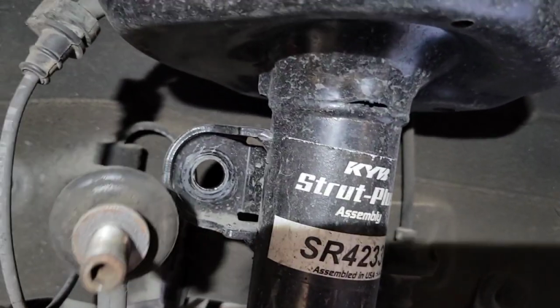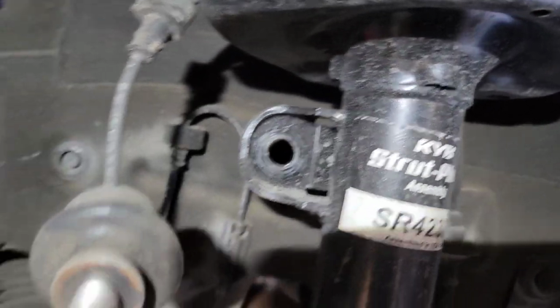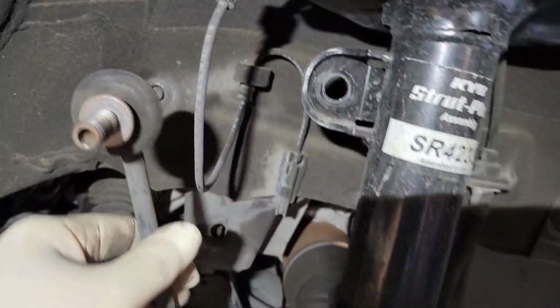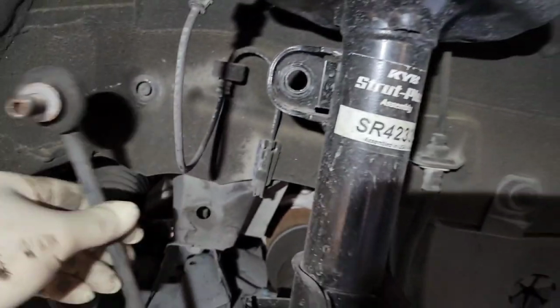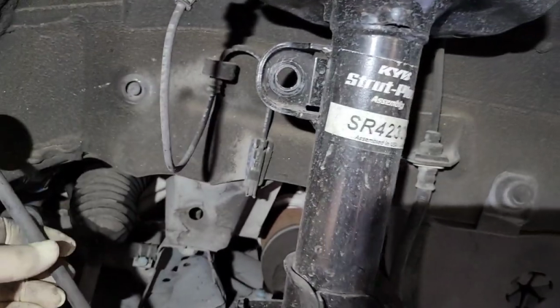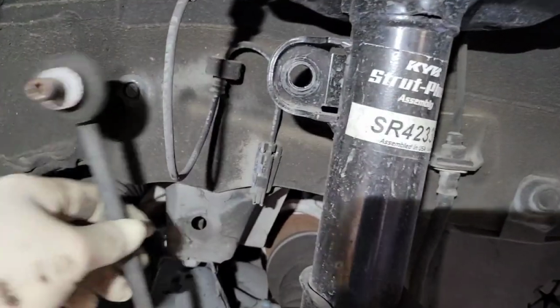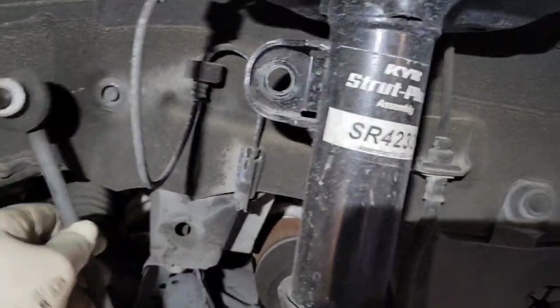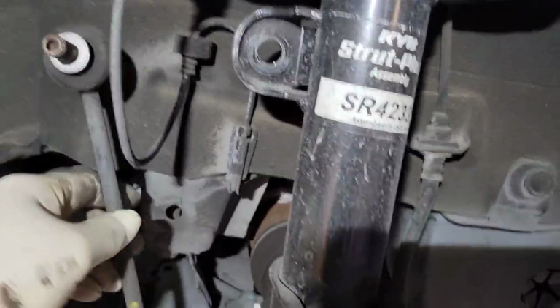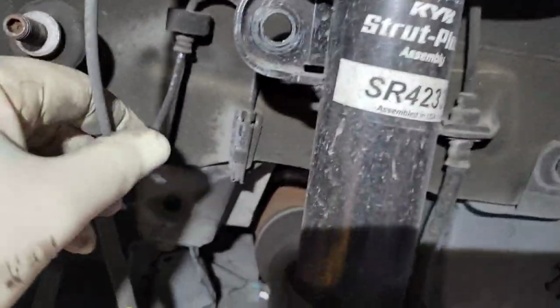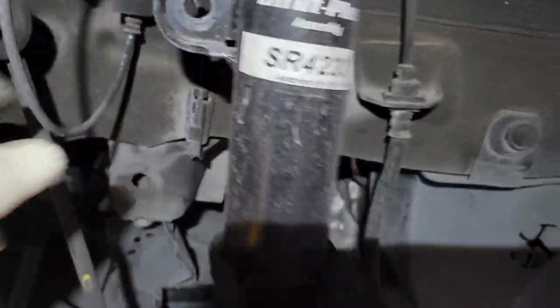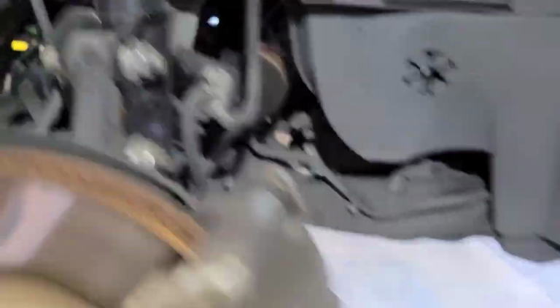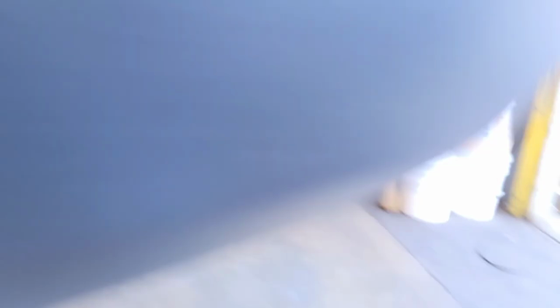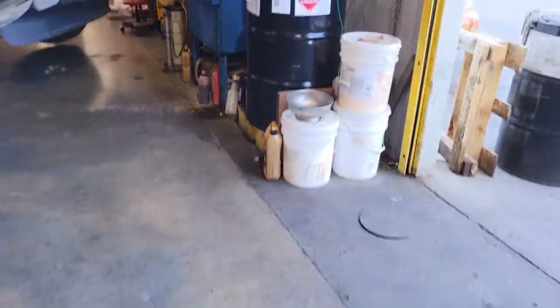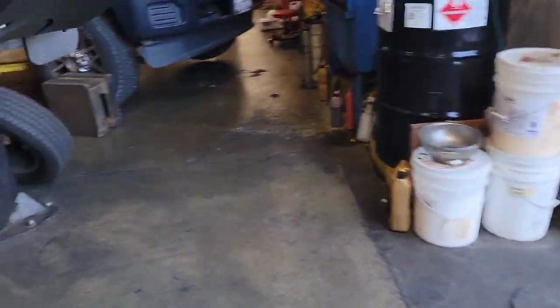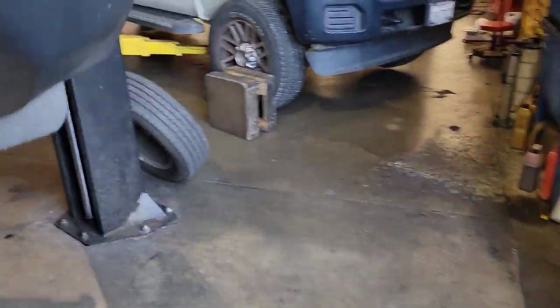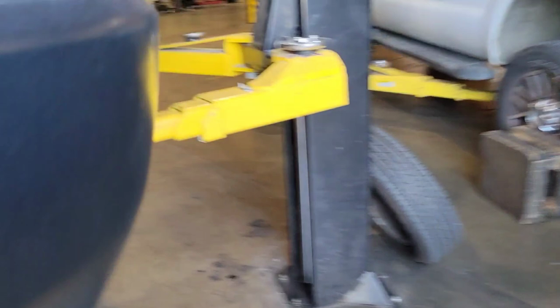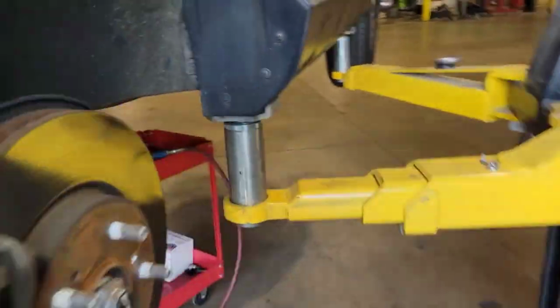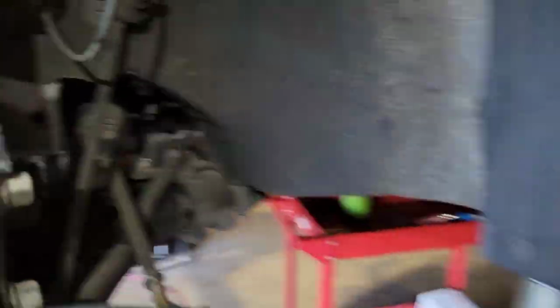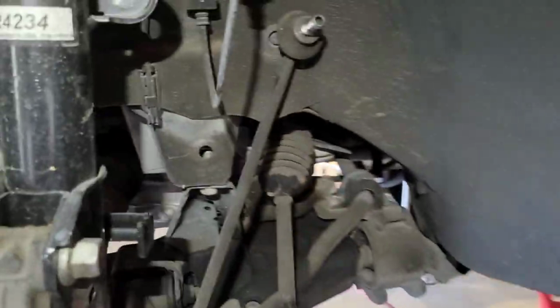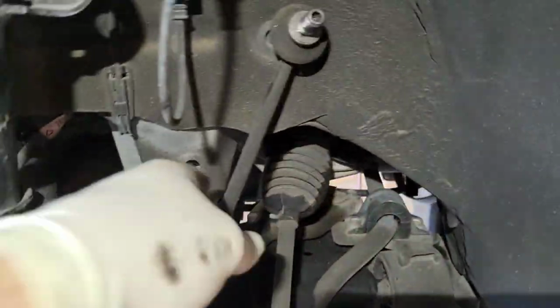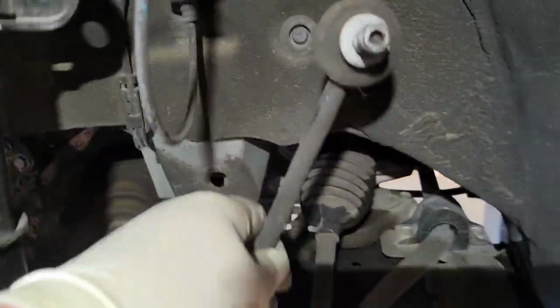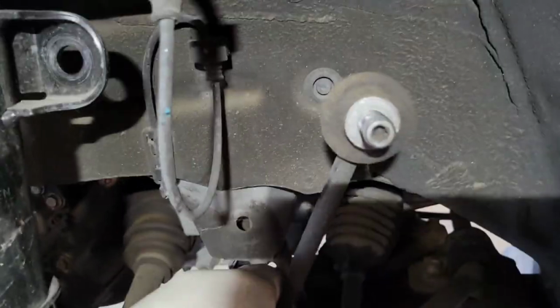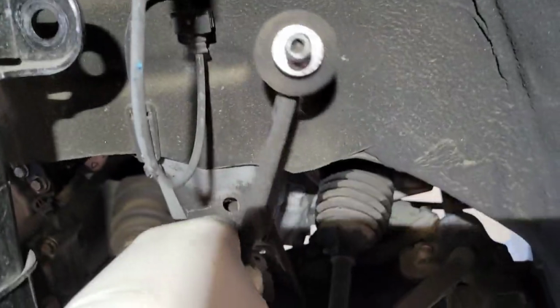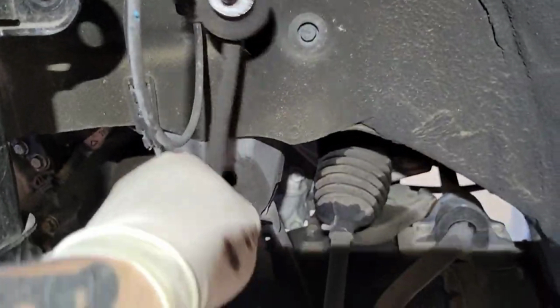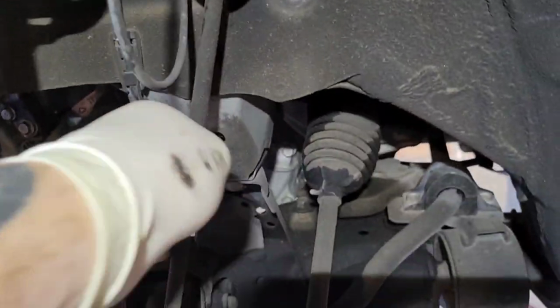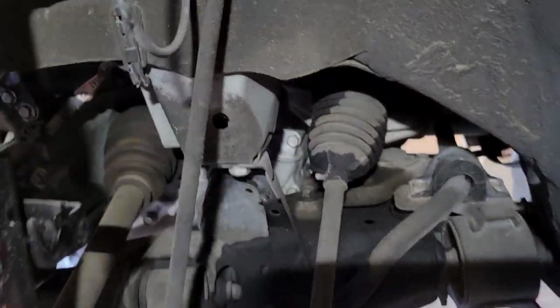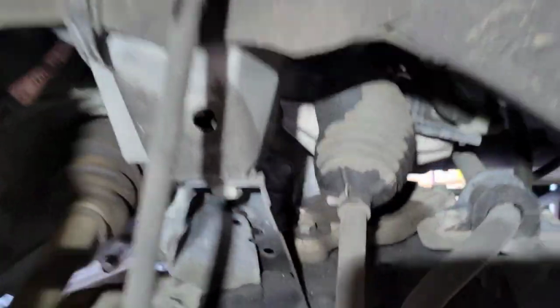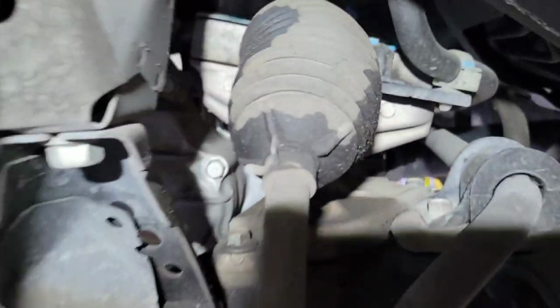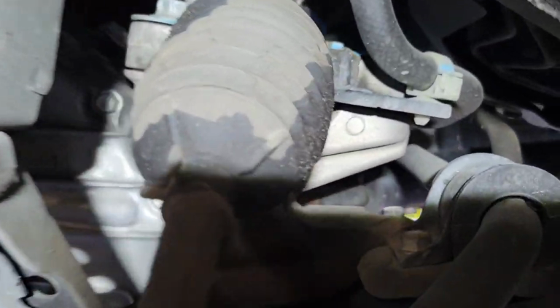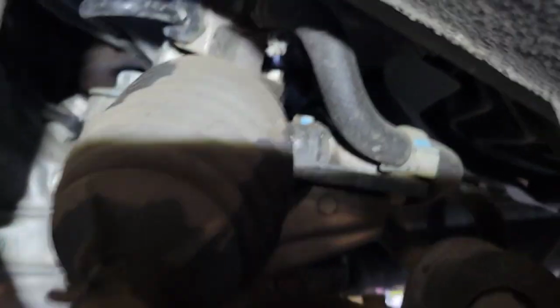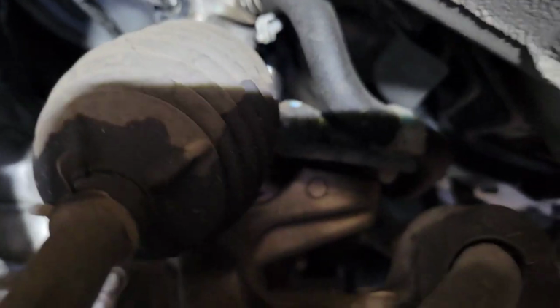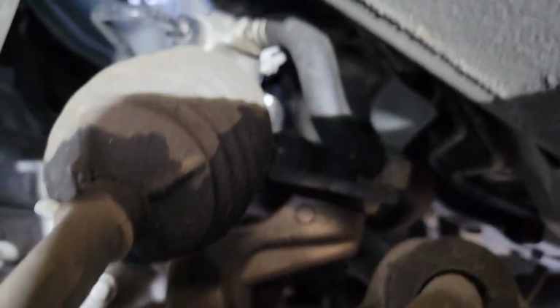Next we're going to disconnect the sway bar end links on both sides. I pull the sway bar out and flip it to the other side of the wheel speed sensor wires, because the sway bar is going to flip upside down when we do this job to get the rack out — do that on both sides.